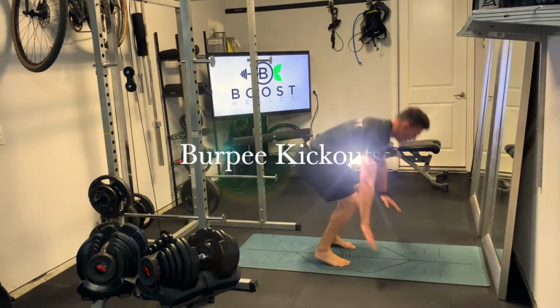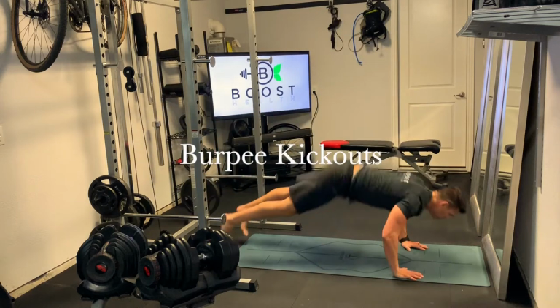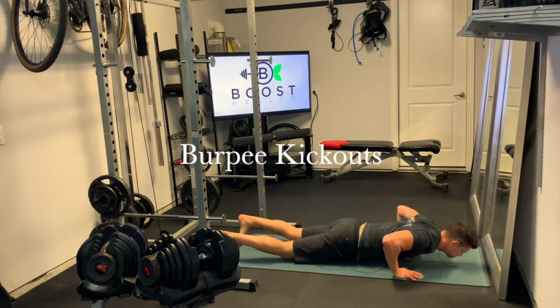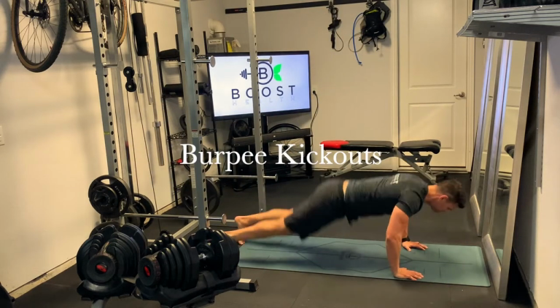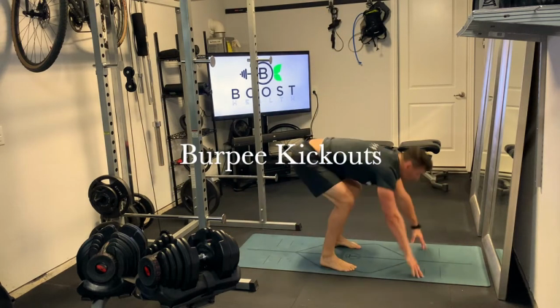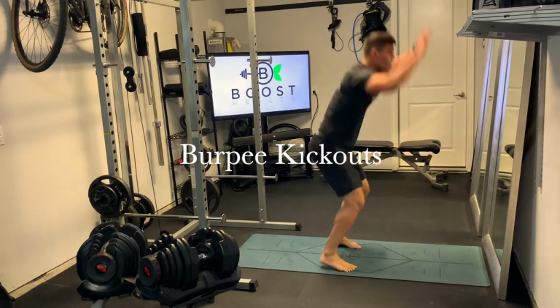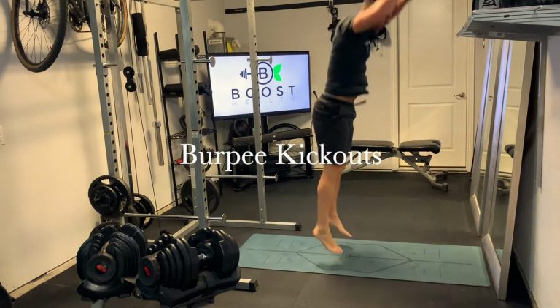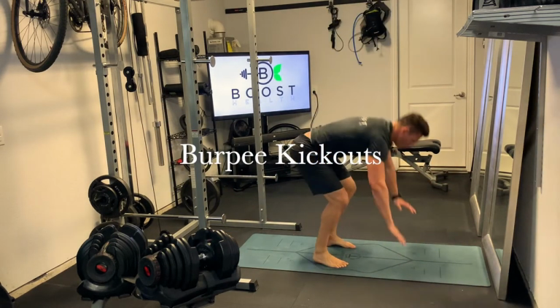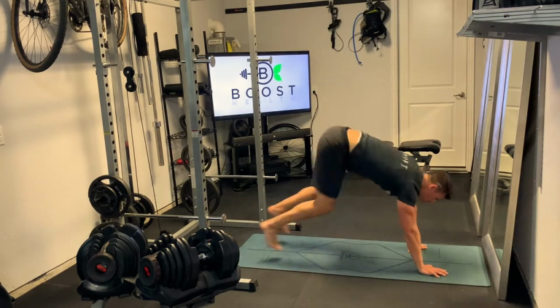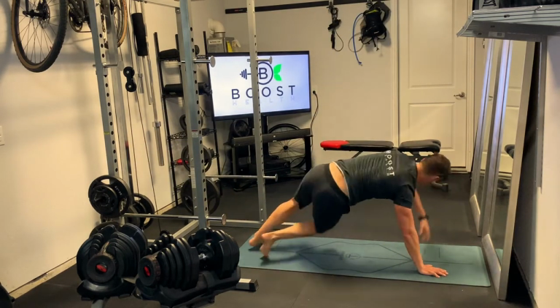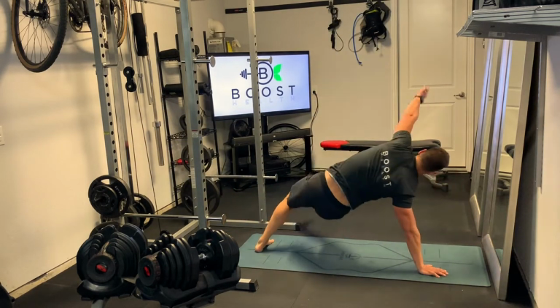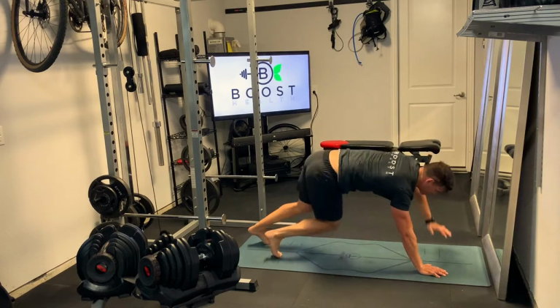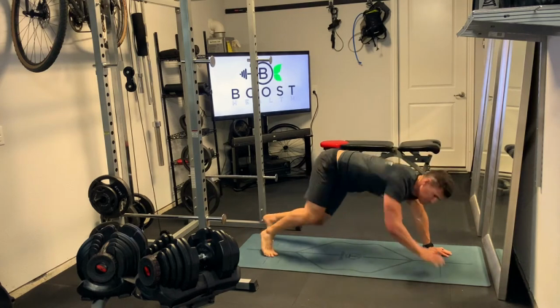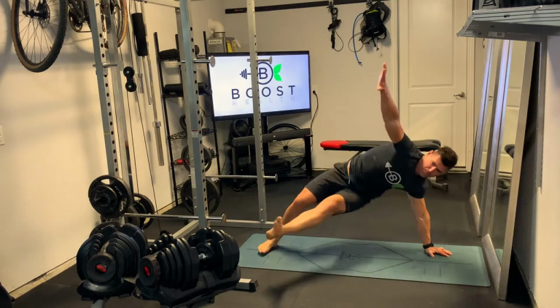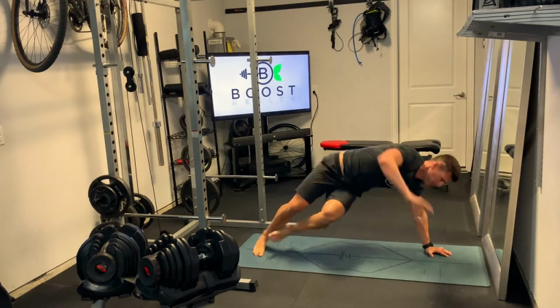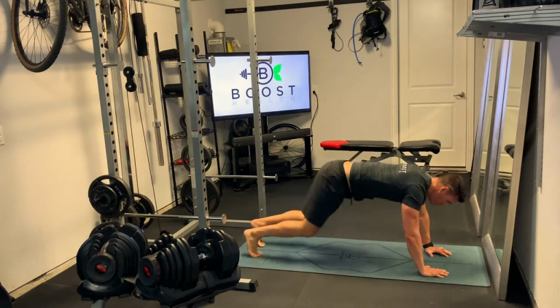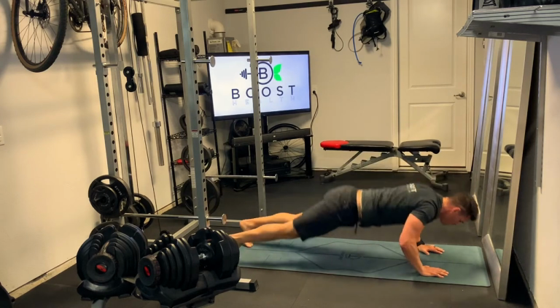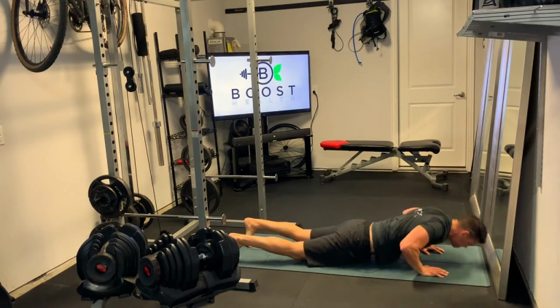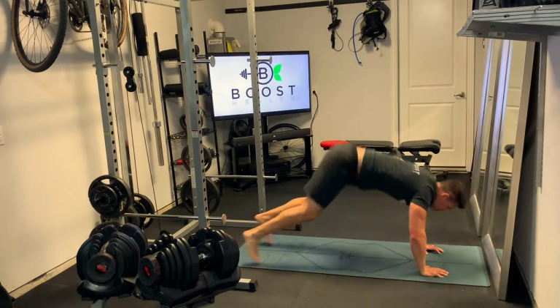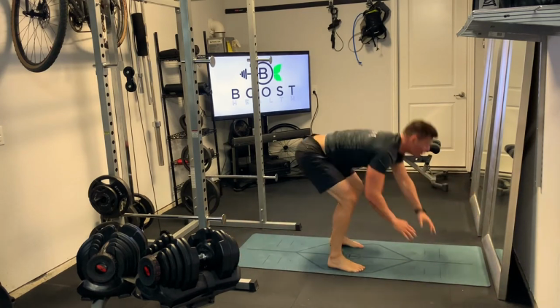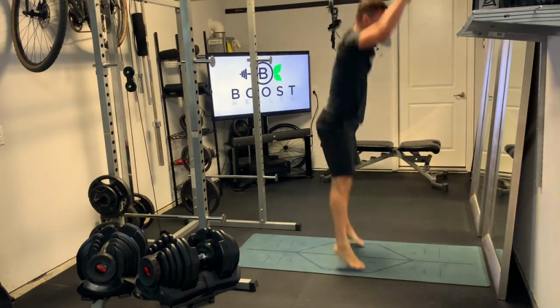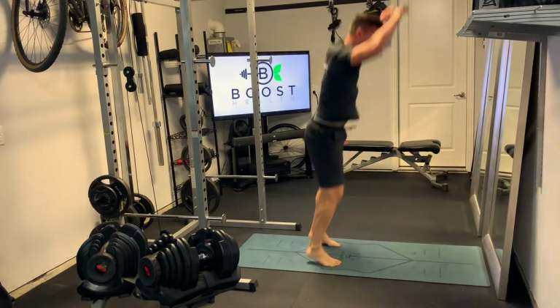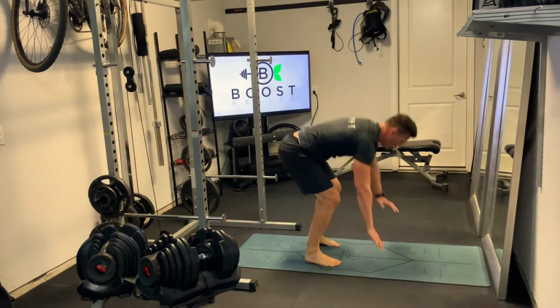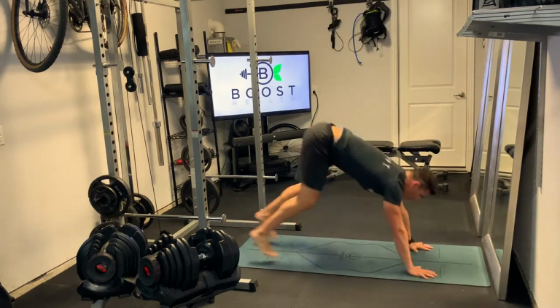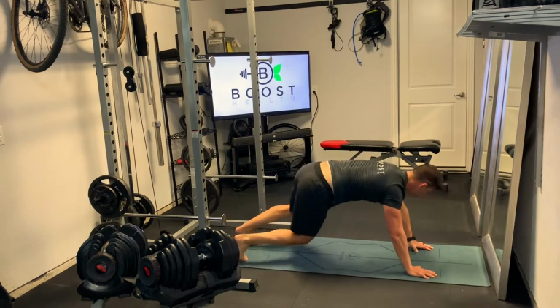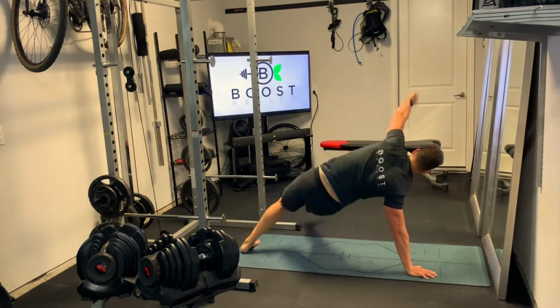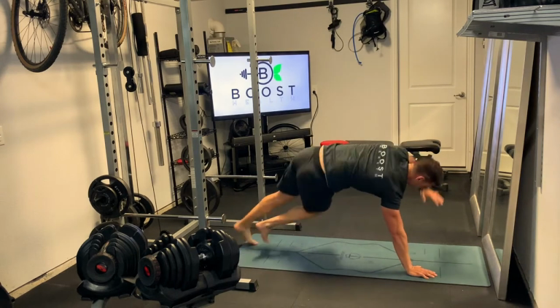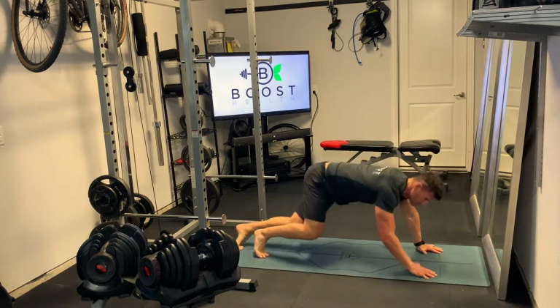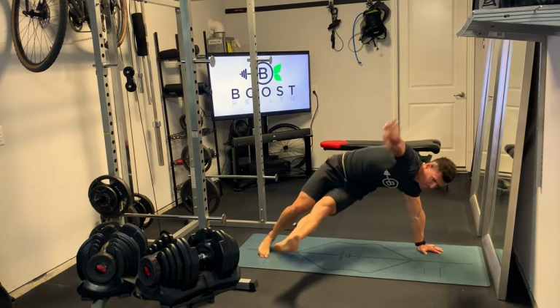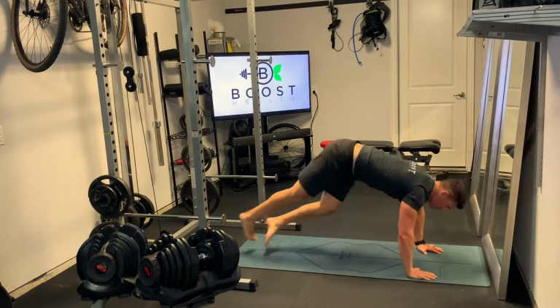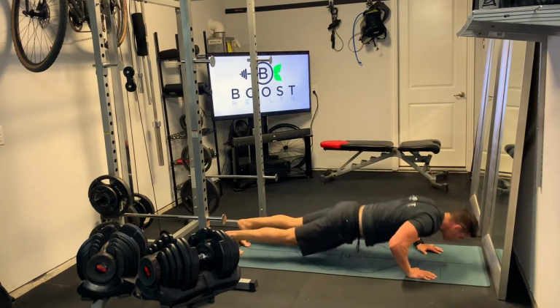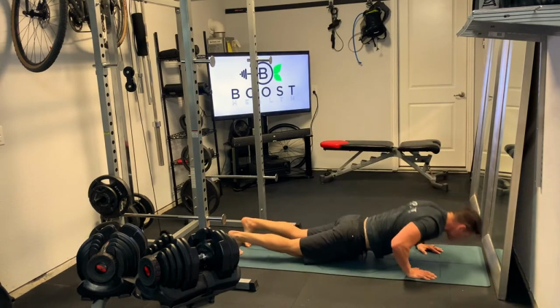These are burpee kickouts, a really nice calisthenic cardio movement. Gets the heart rate up pretty quick, and it's a nice change from regular burpees. Takes a little bit of coordination and a little bit of practice, but they're actually pretty fun once you get in a rhythm with them.